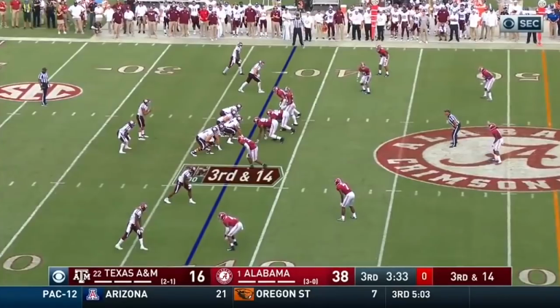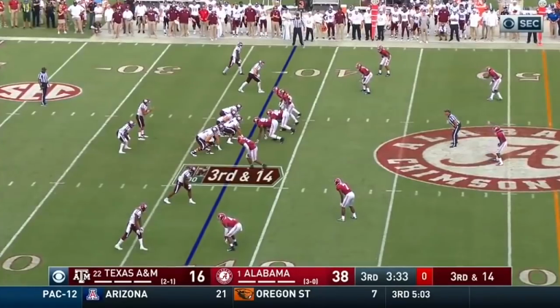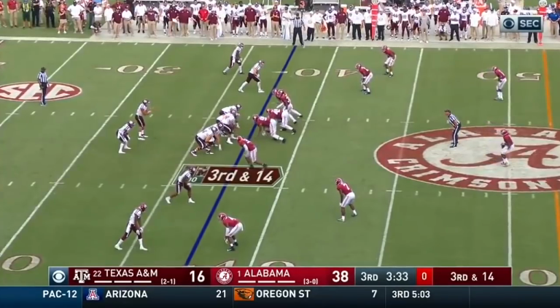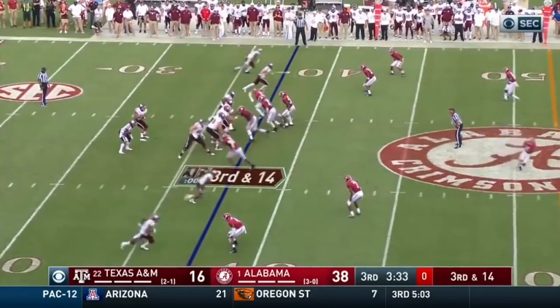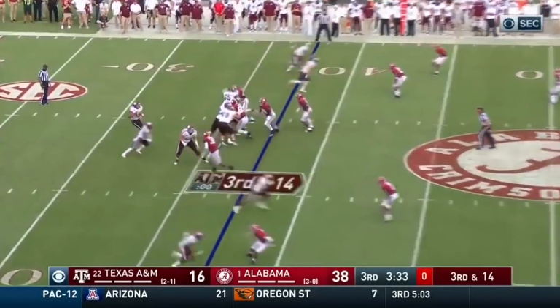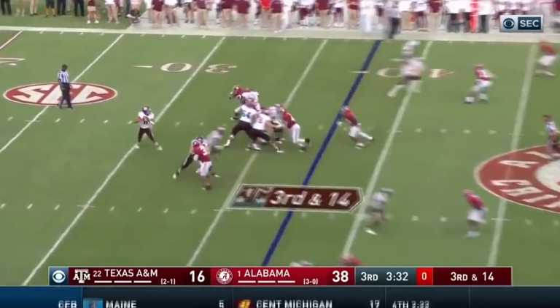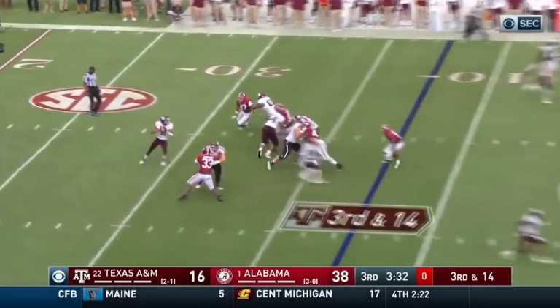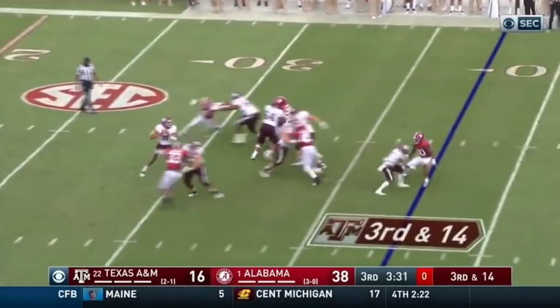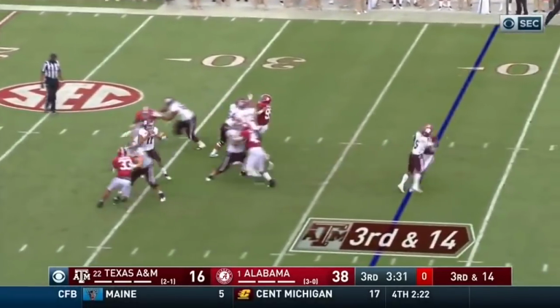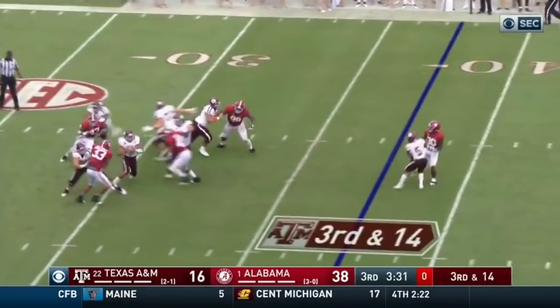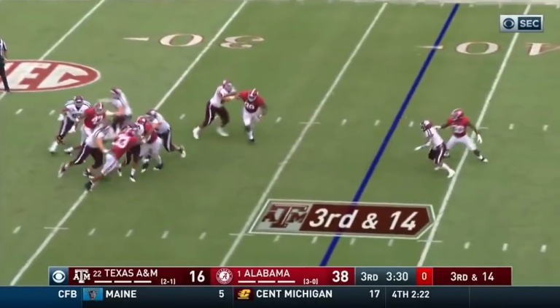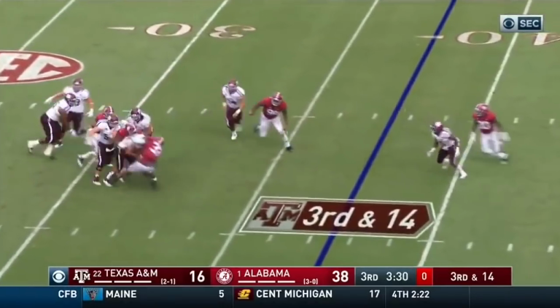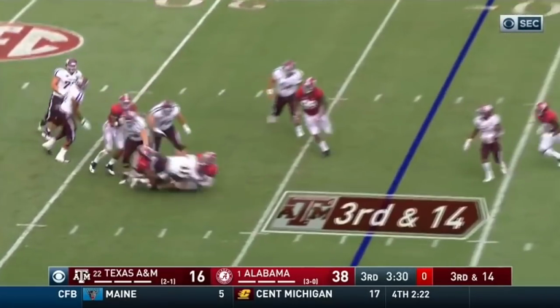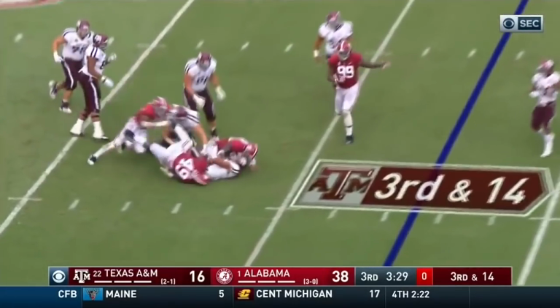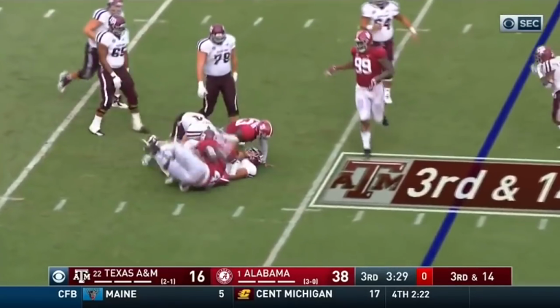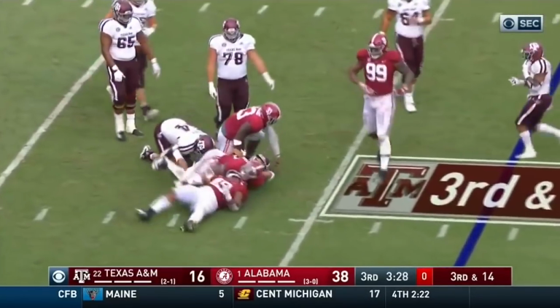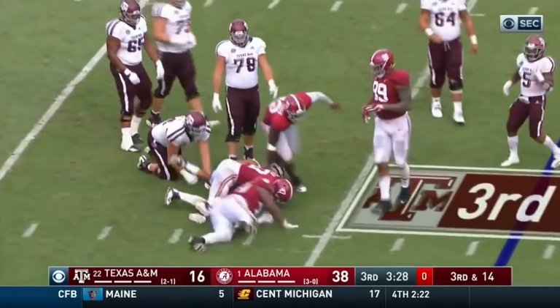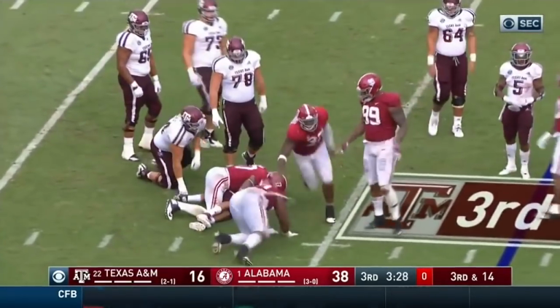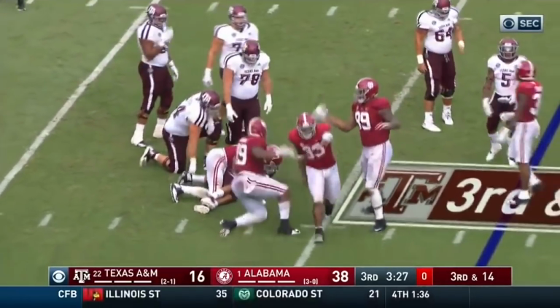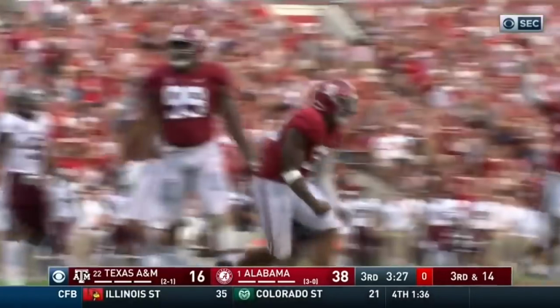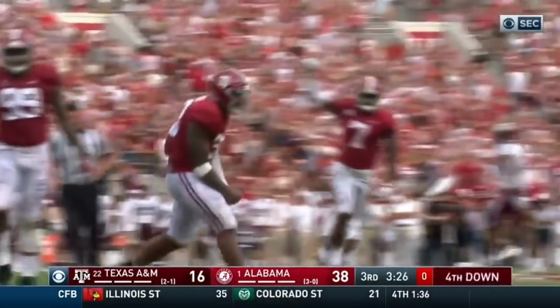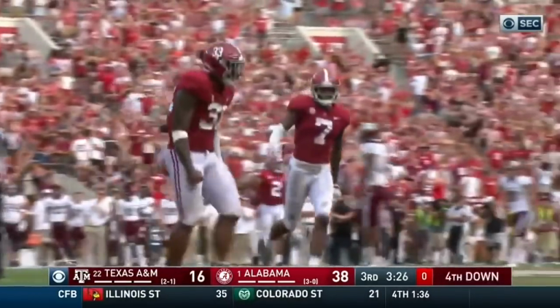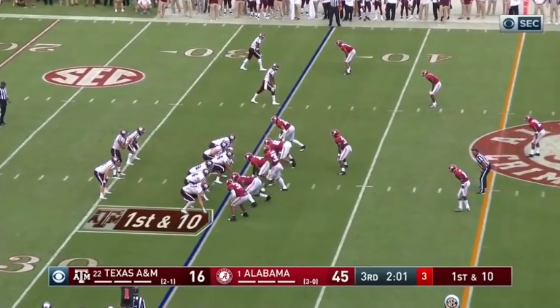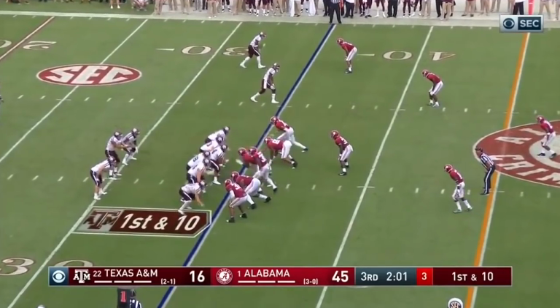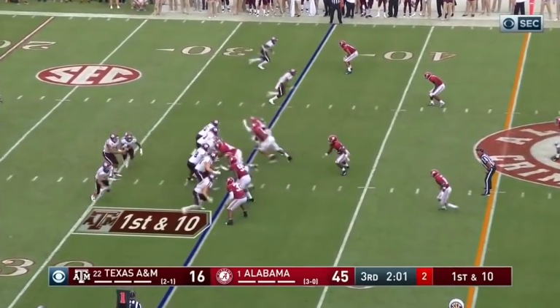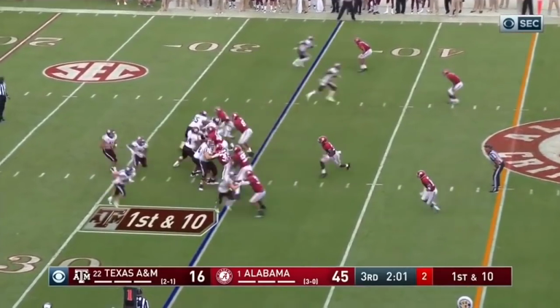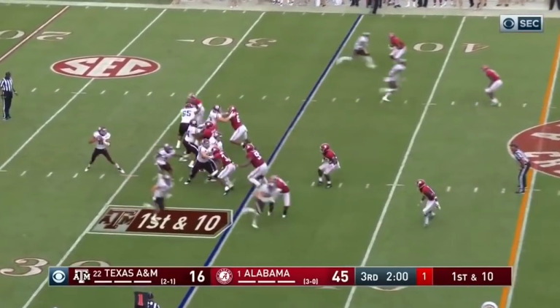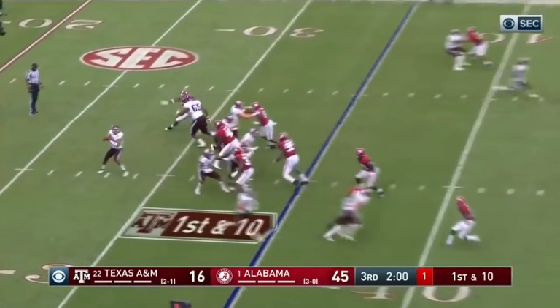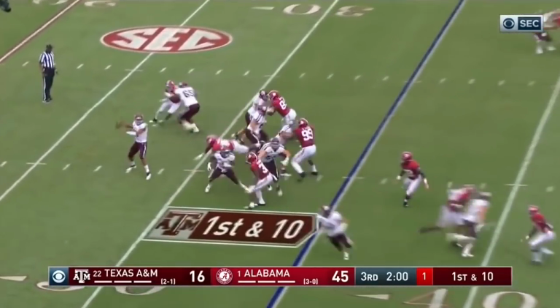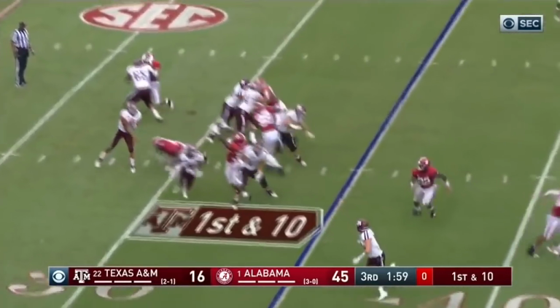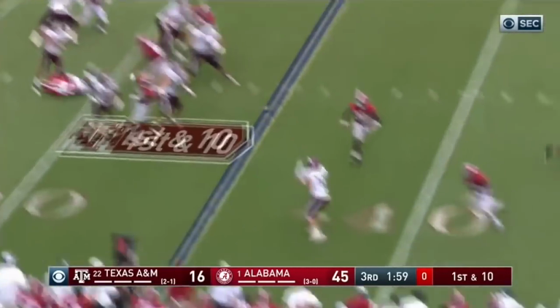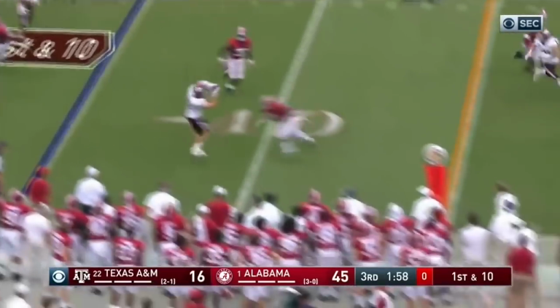Wilson's dancing around. I don't know if they need it. Maybe not. They don't. Down he goes. And it's Isaiah Buggs. There's a blitz on first down.